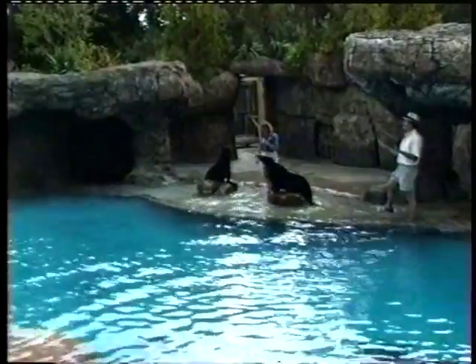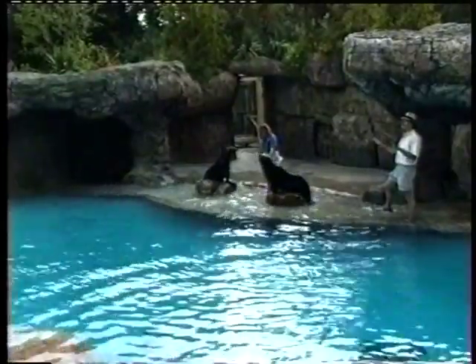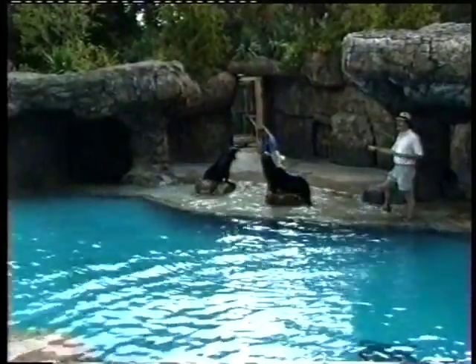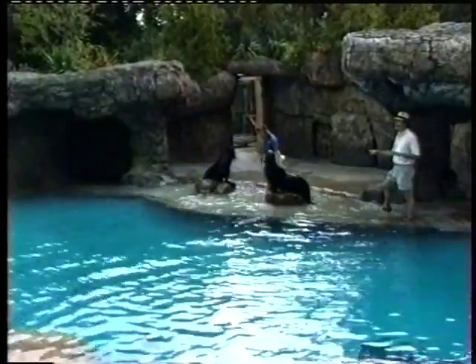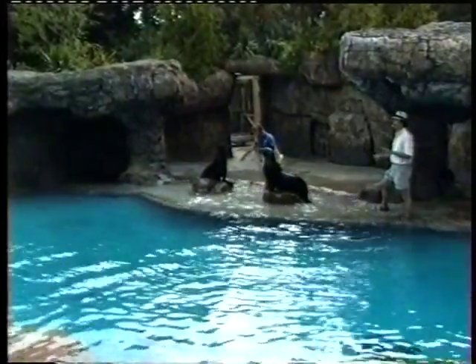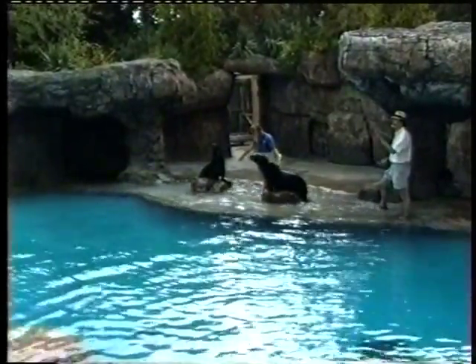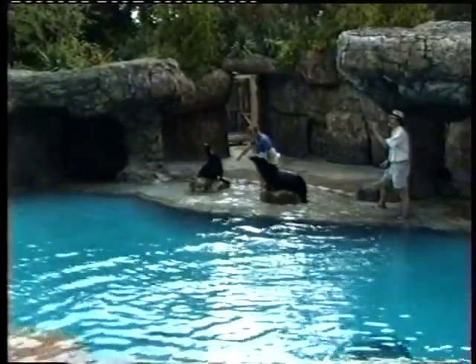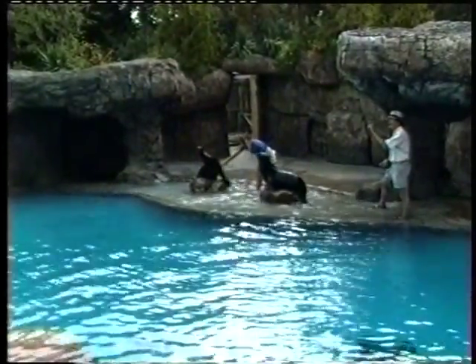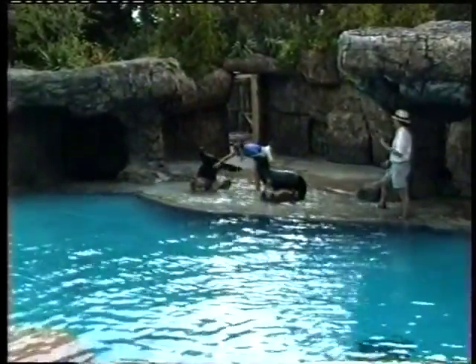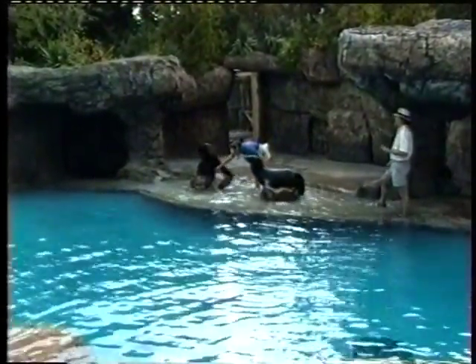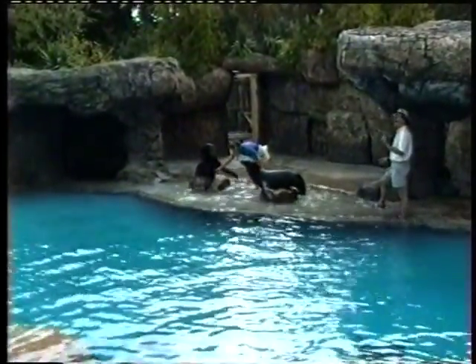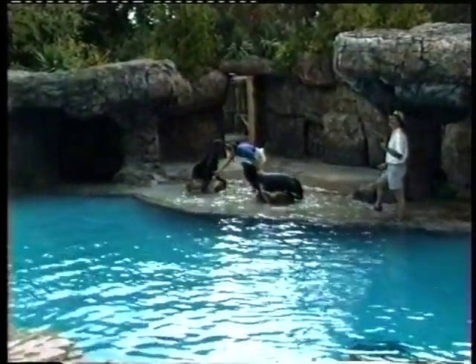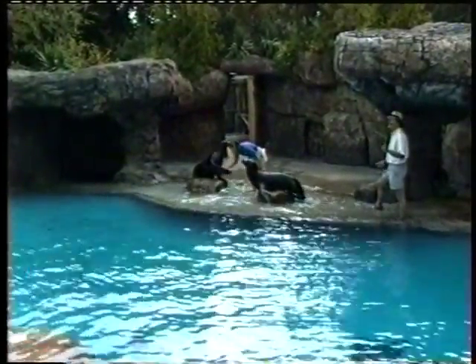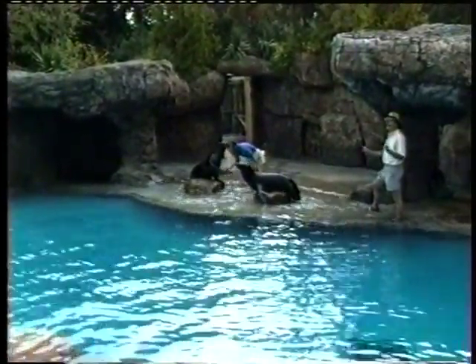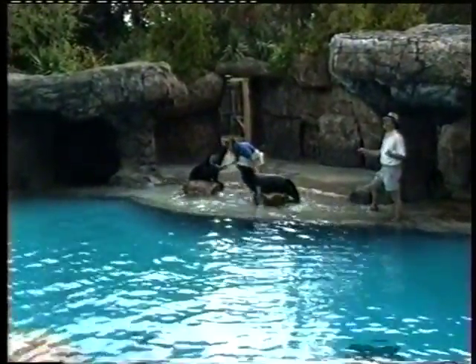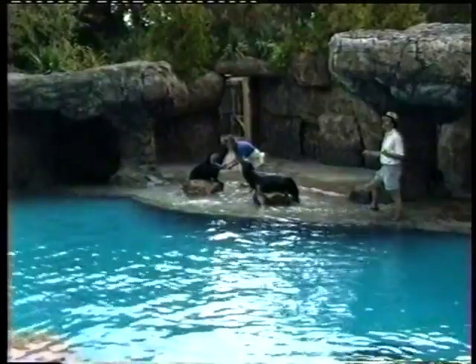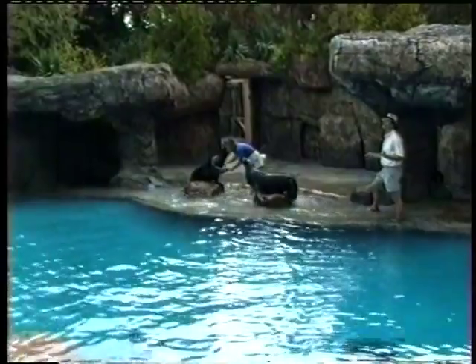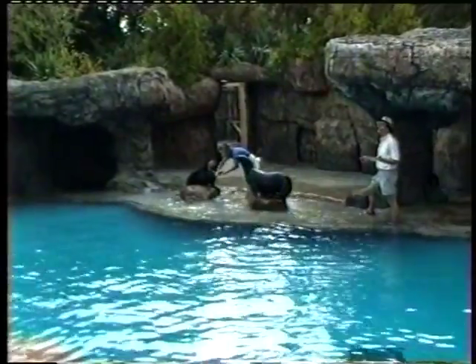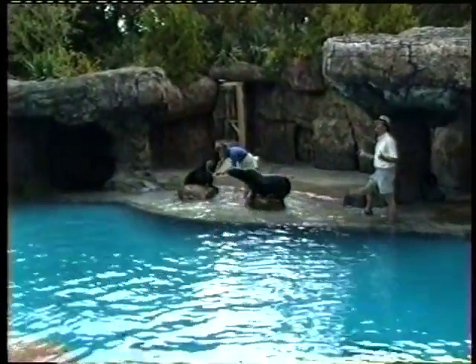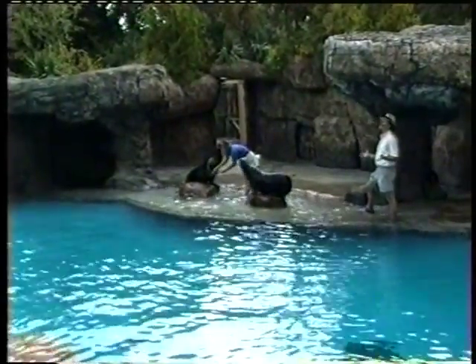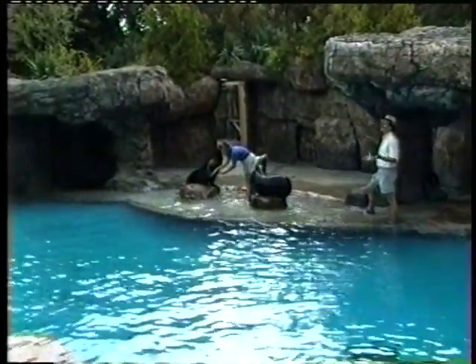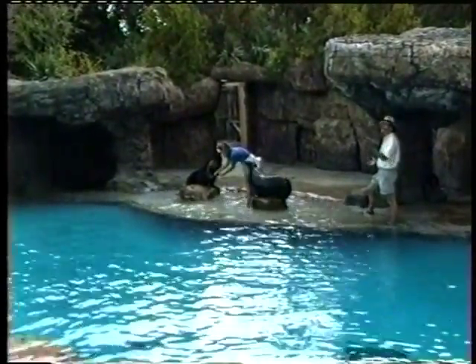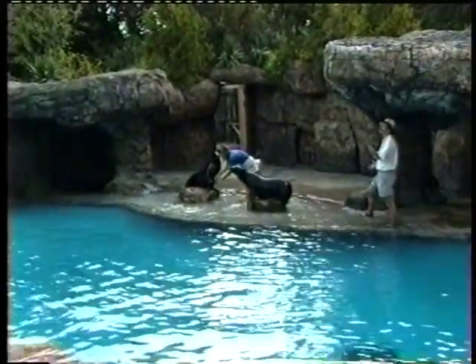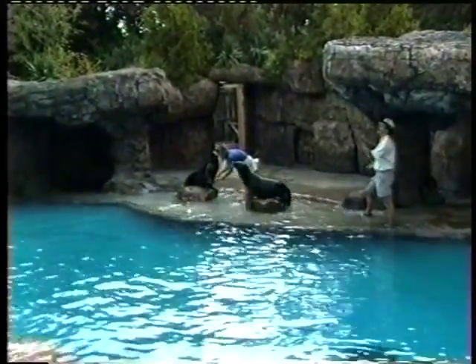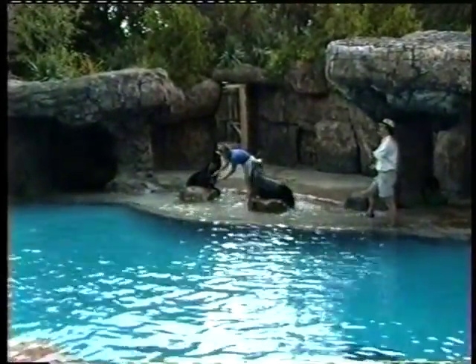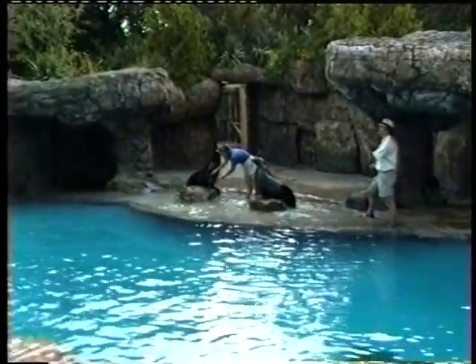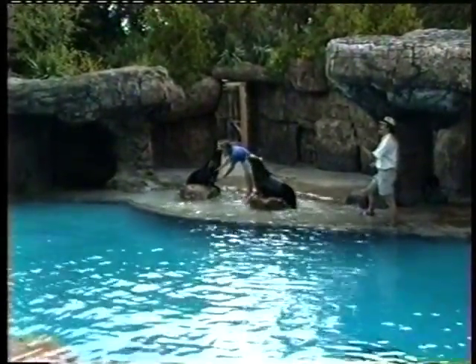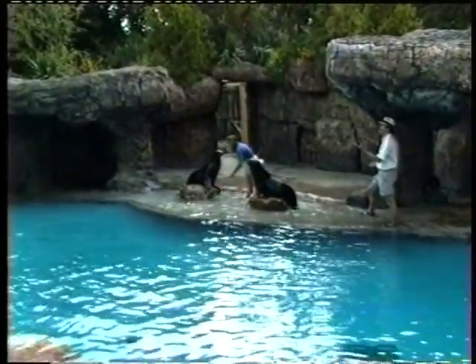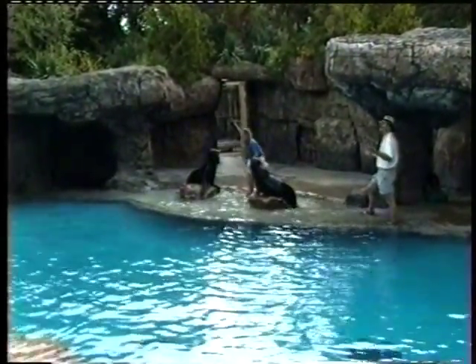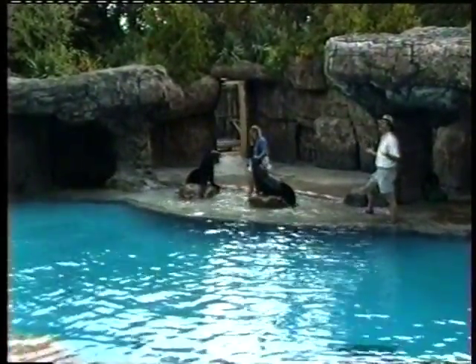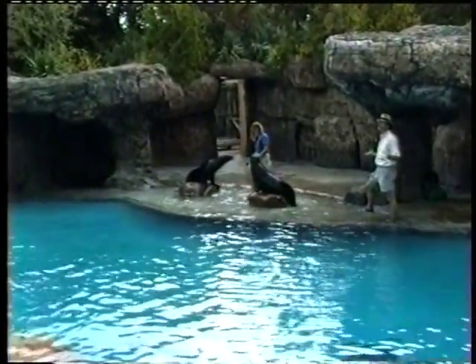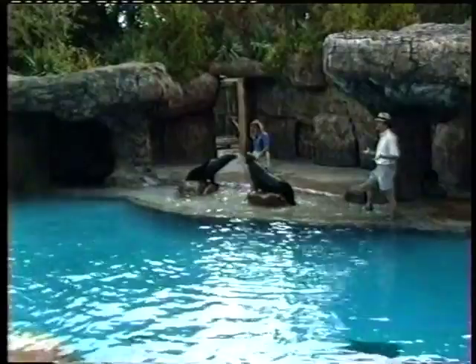That wasn't a five at all — that was just kind of a big one. That flipper has all the same bones that we have in our fingers, hands, wrists, and arms. They're just shaped a little bit differently.